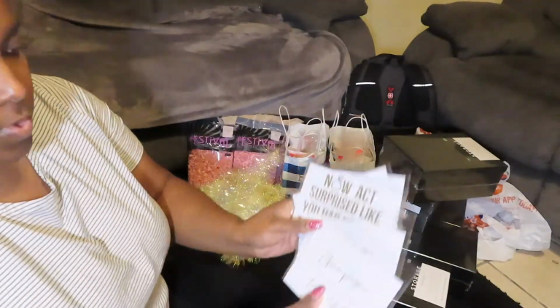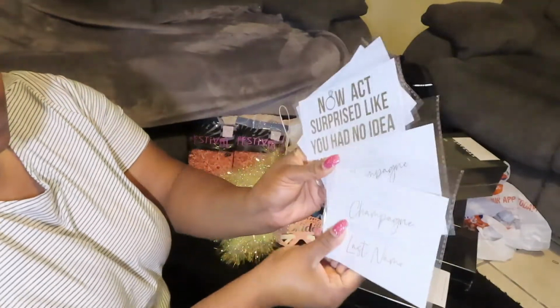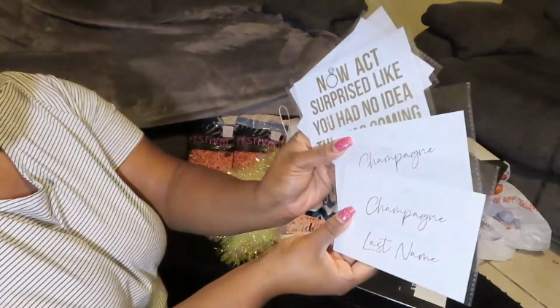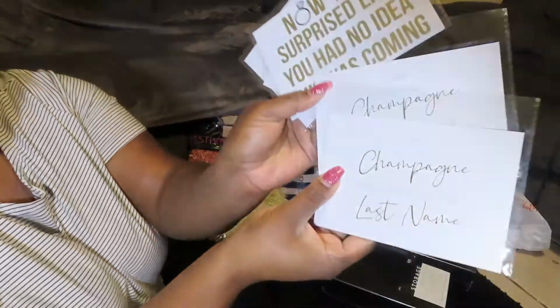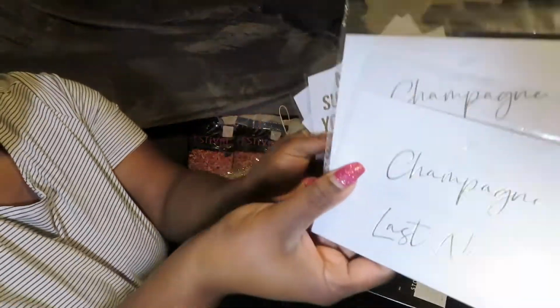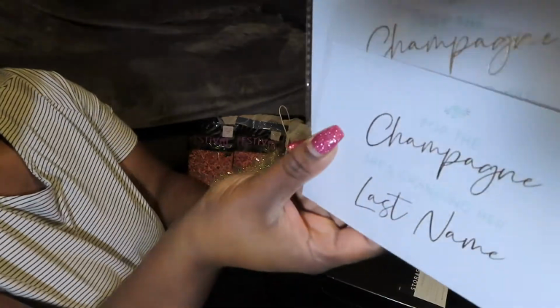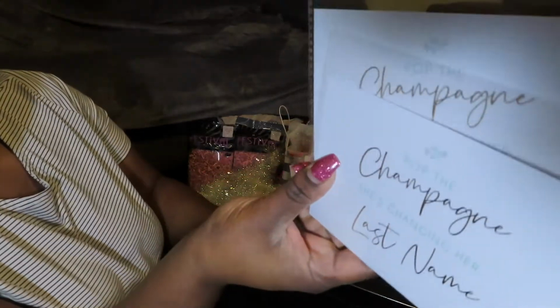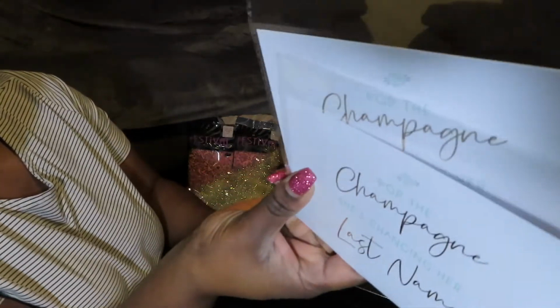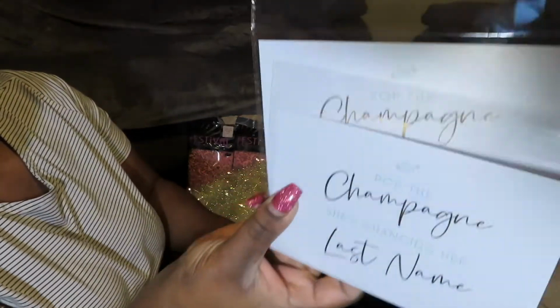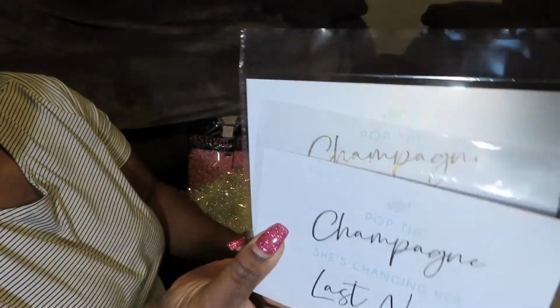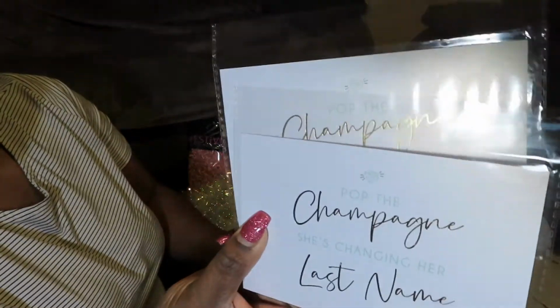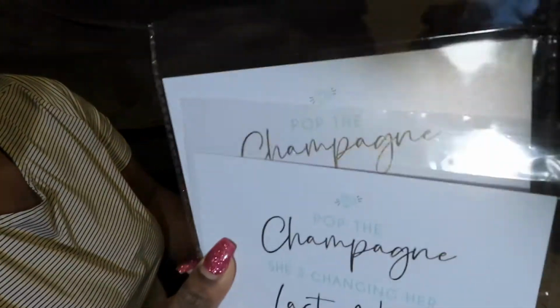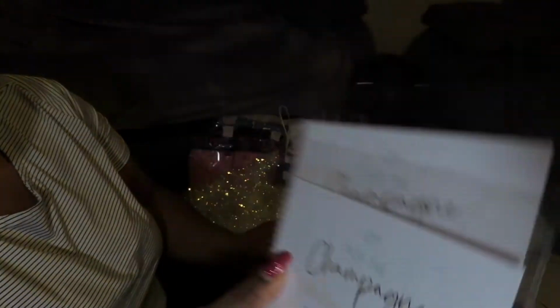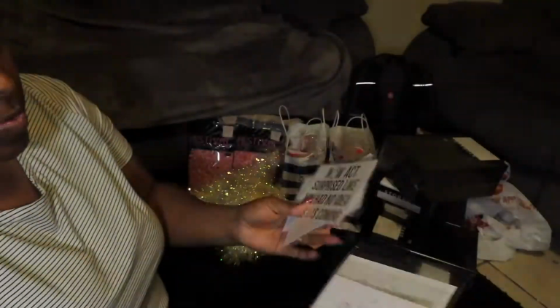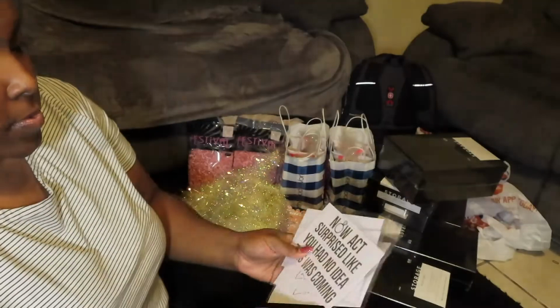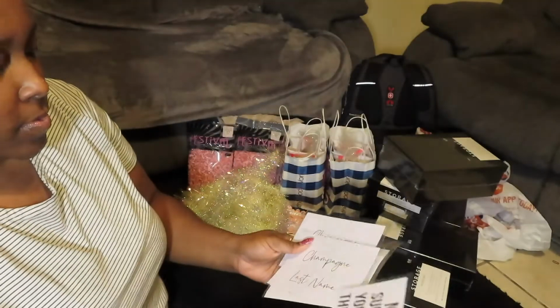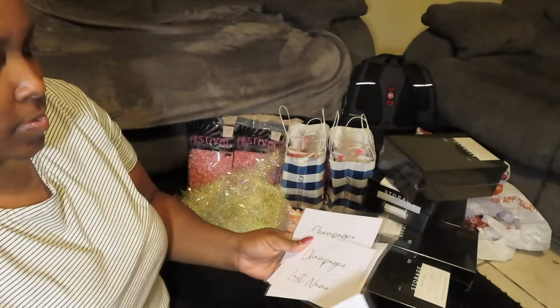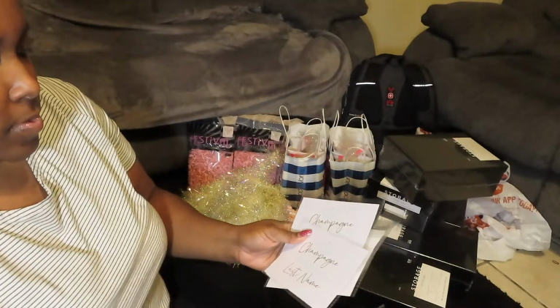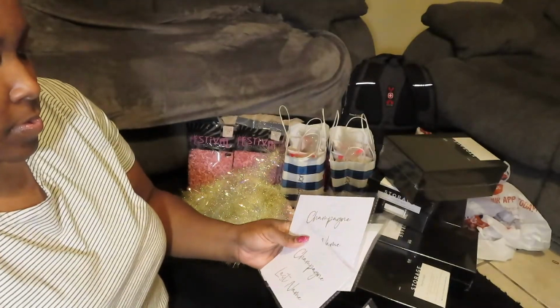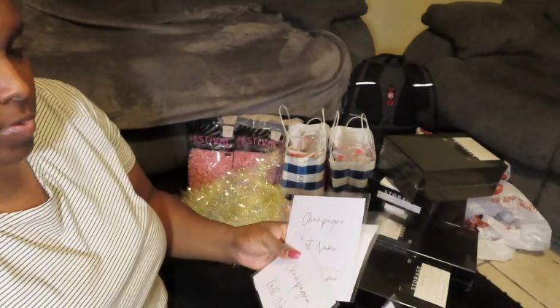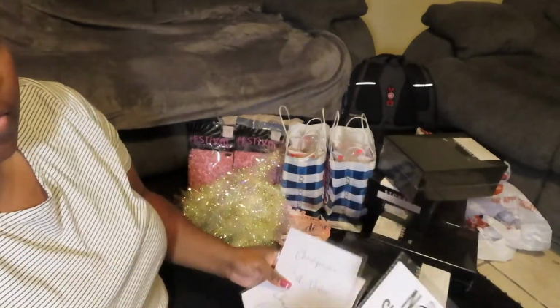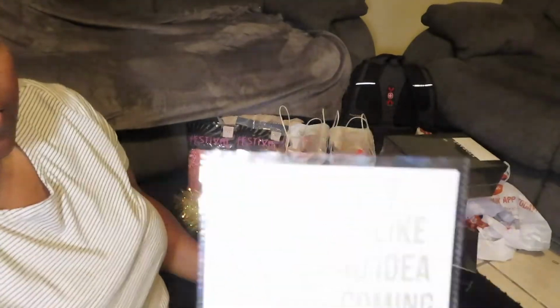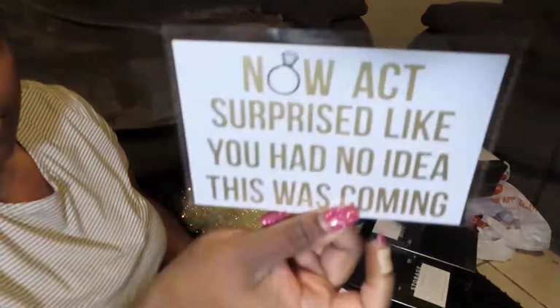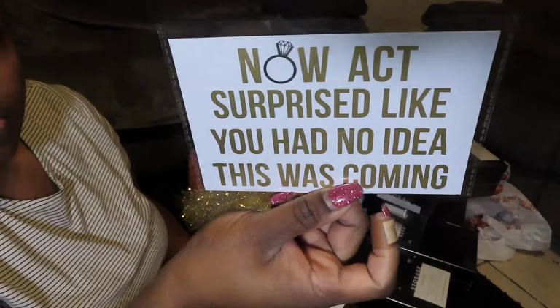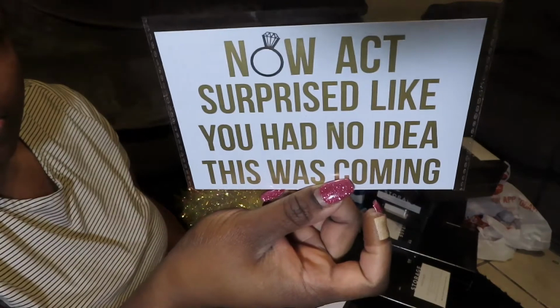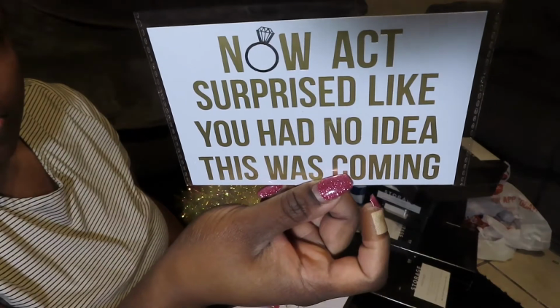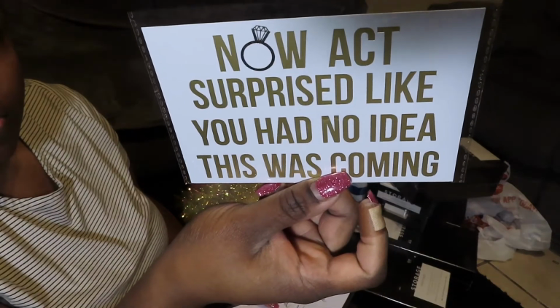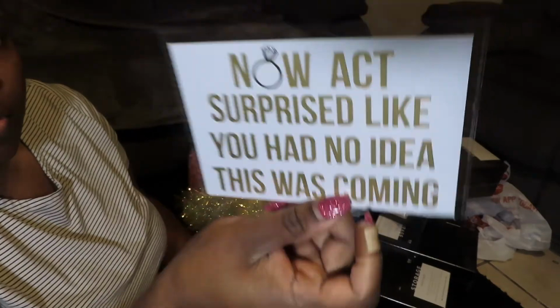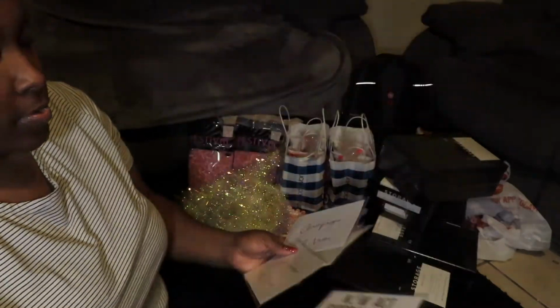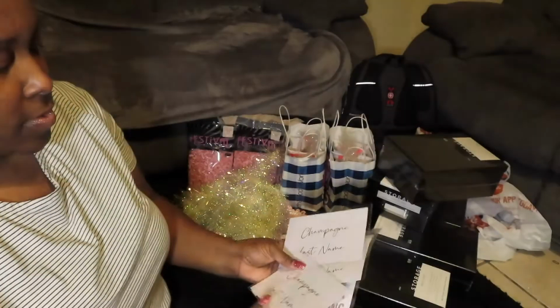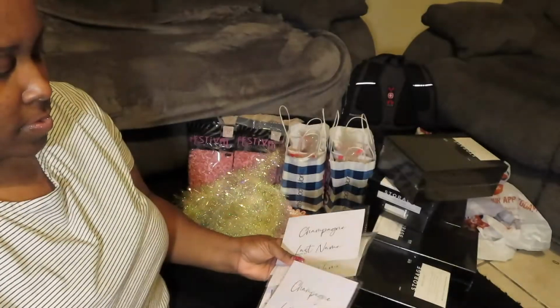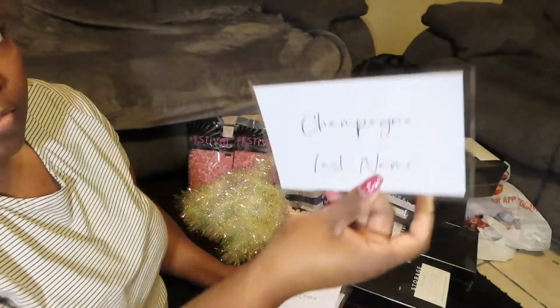I got these cards from Claire's — one says 'Pop the champagne, I'm changing my last name,' and the one for my maid of honor says 'Don't act surprised, like you had no idea it was coming.'